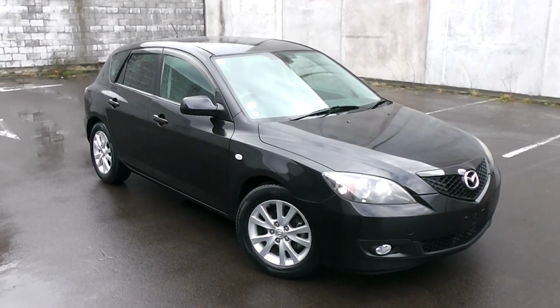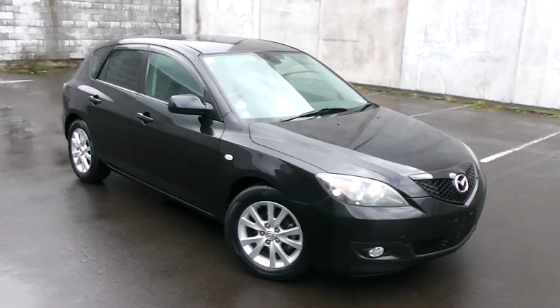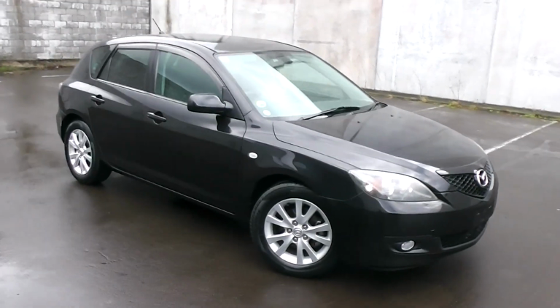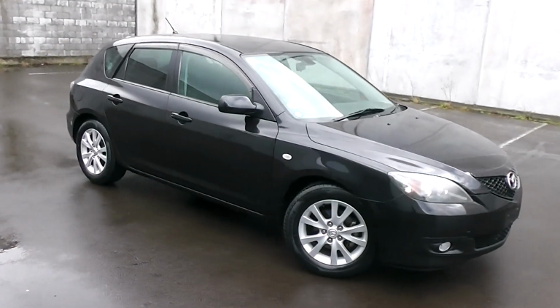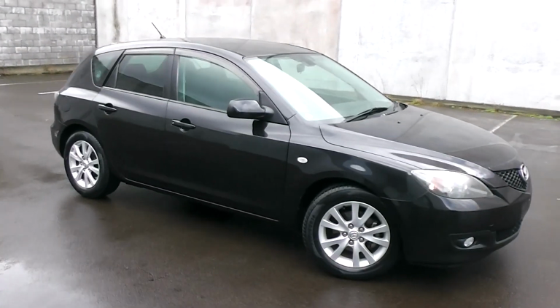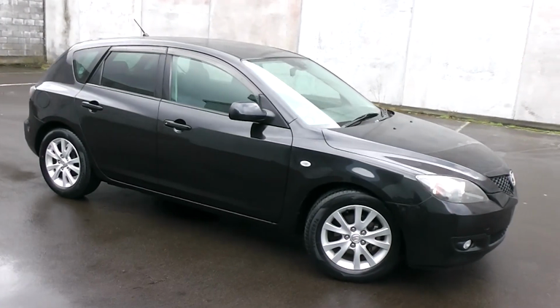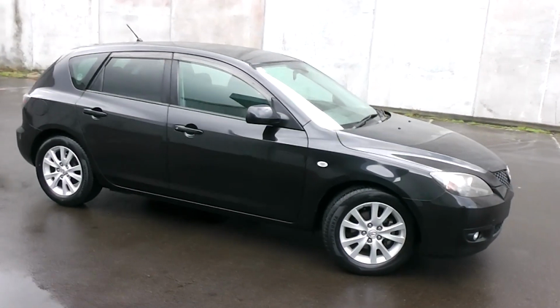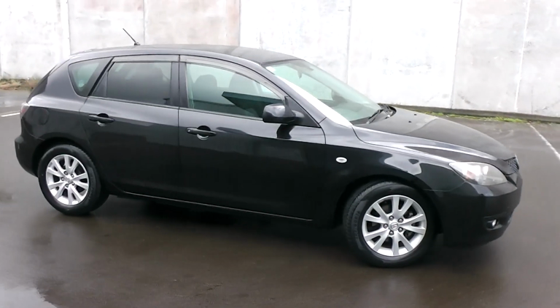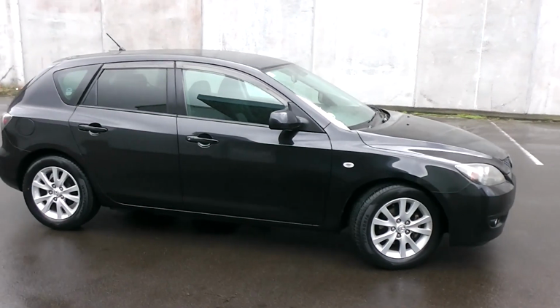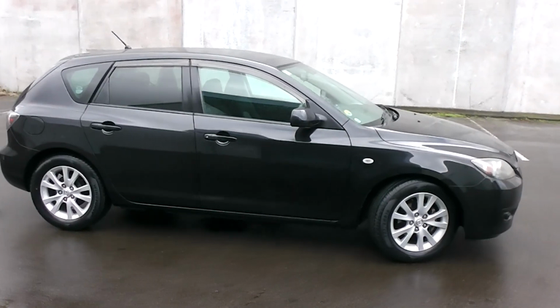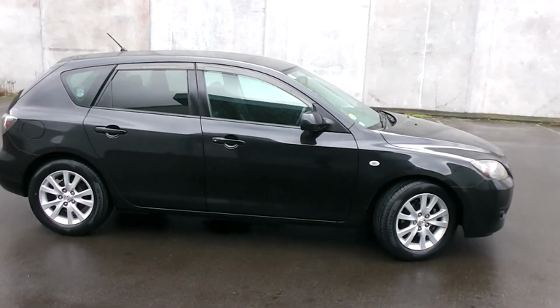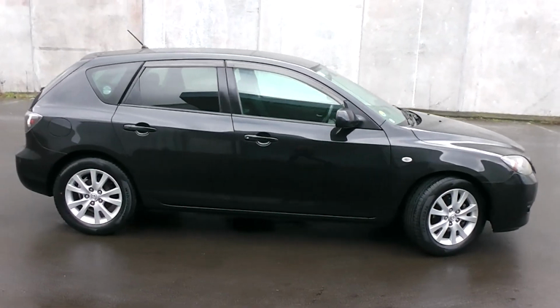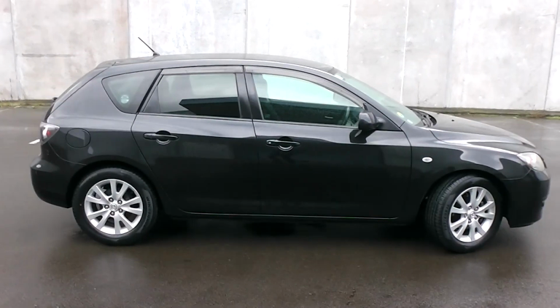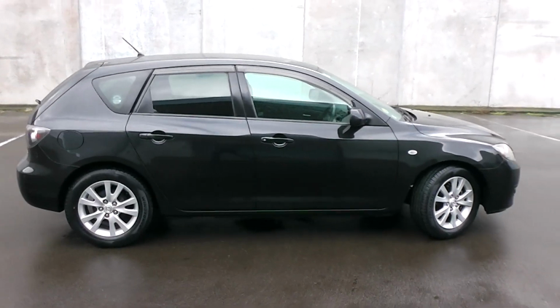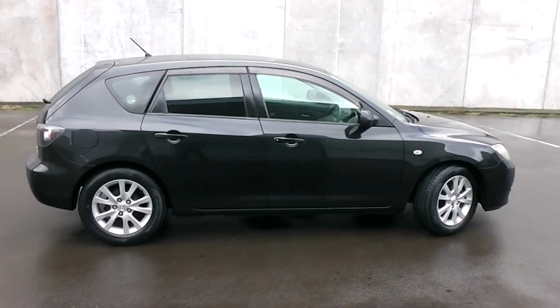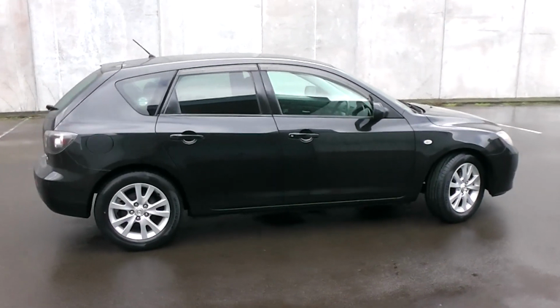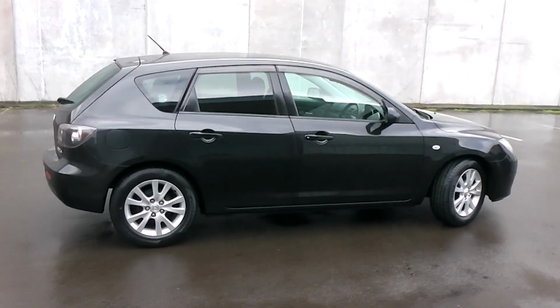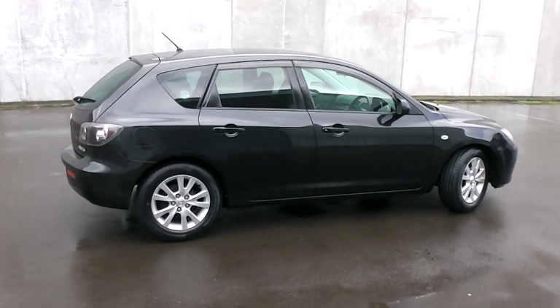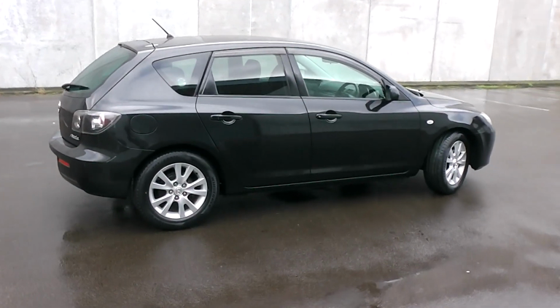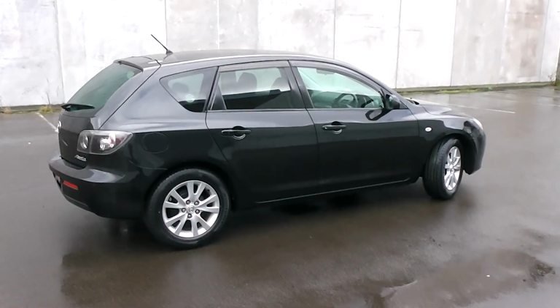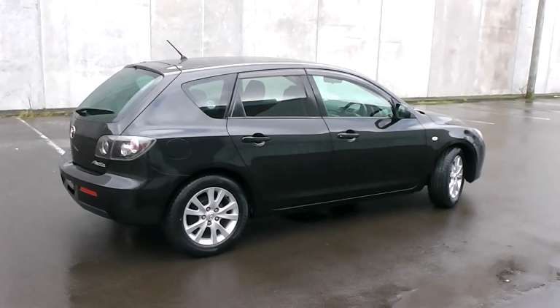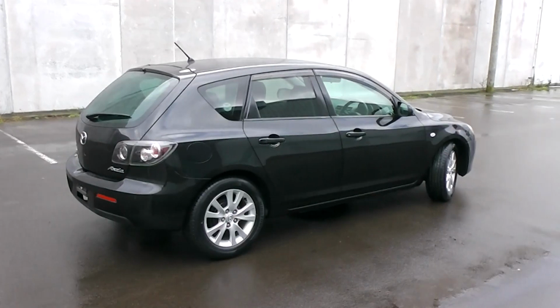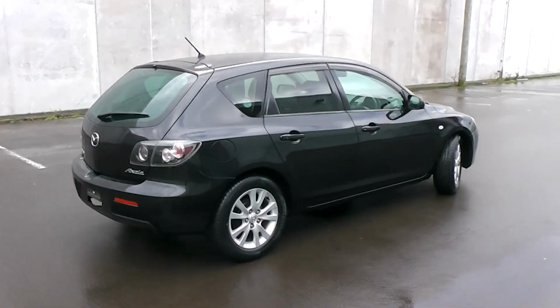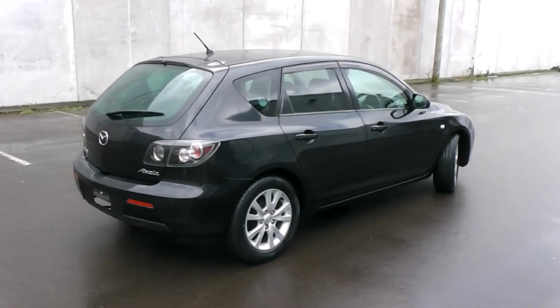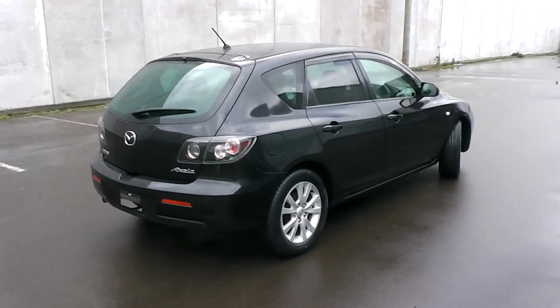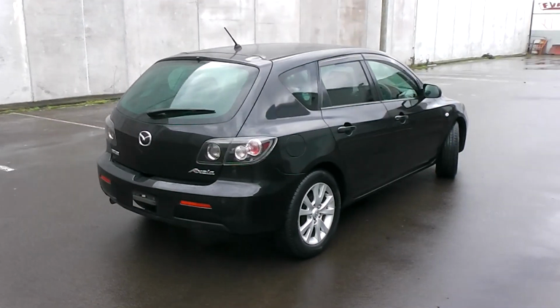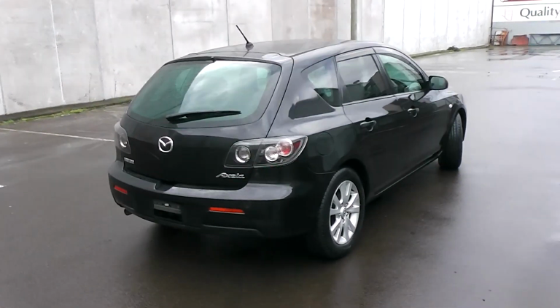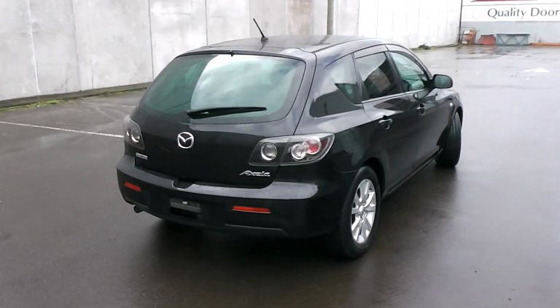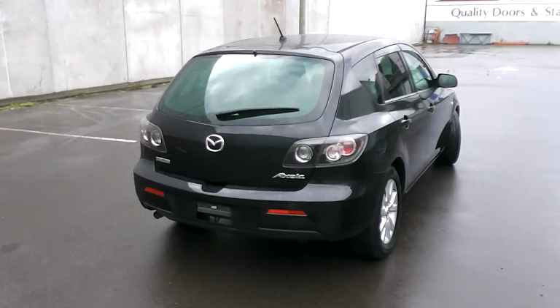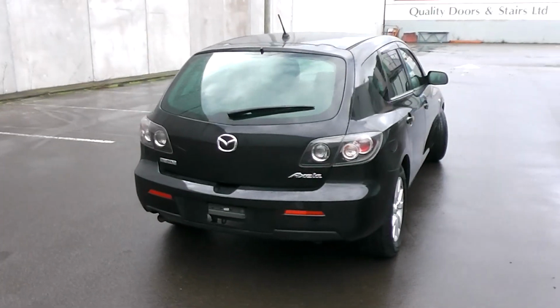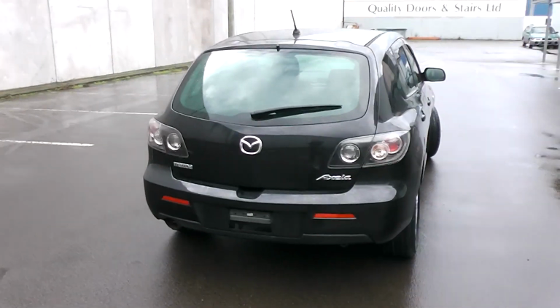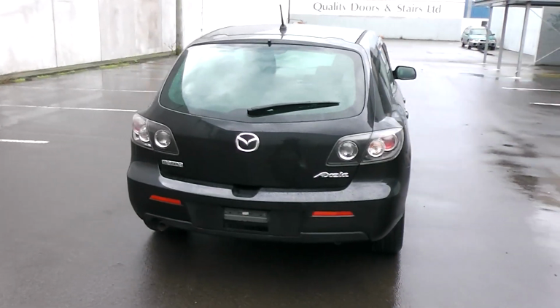Hi, Peter Day here. Take a look at this. It's a very tidy 2006 Mazda Axela five-door hatchback, travelled only 58,000 kilometers. It comes with AA mileage verification as to the correct odometer reading.